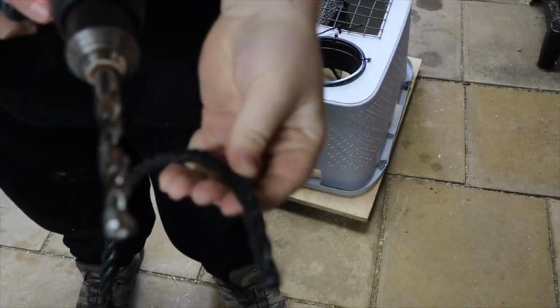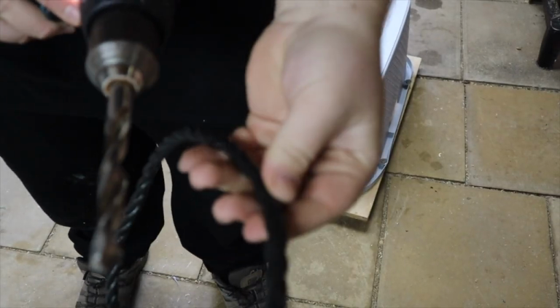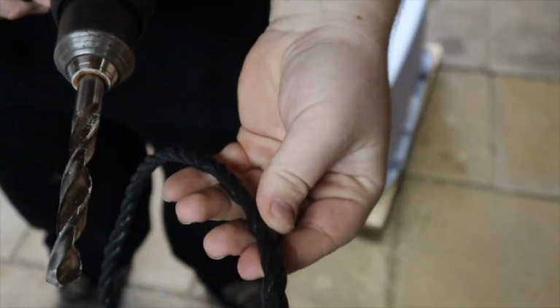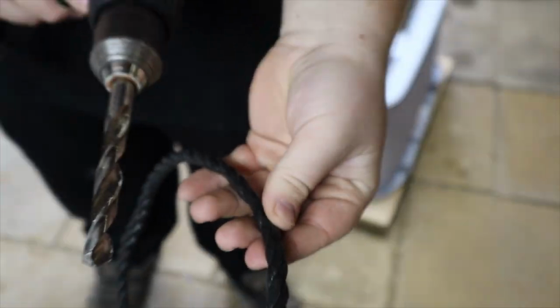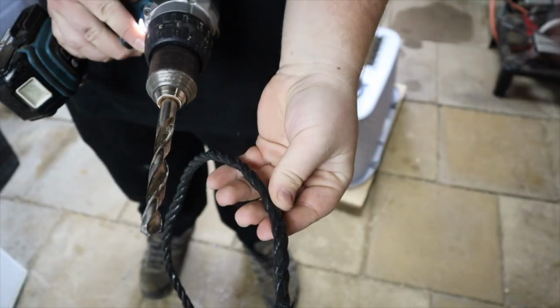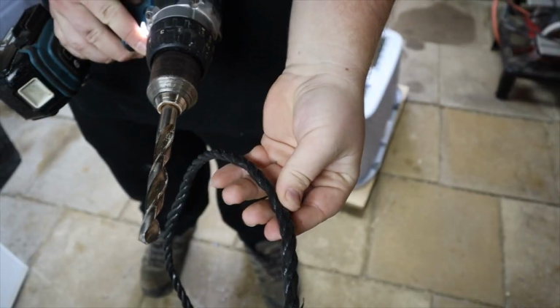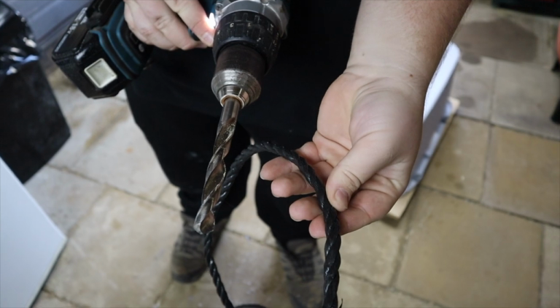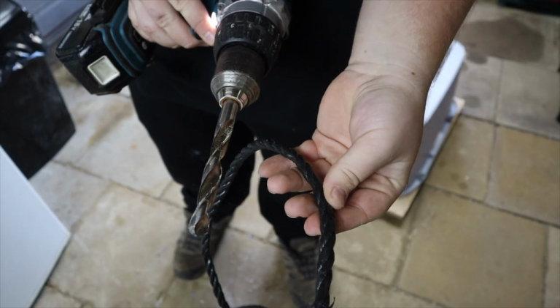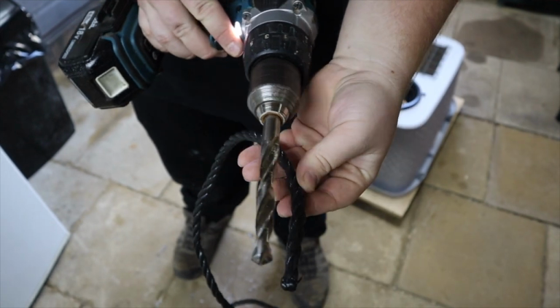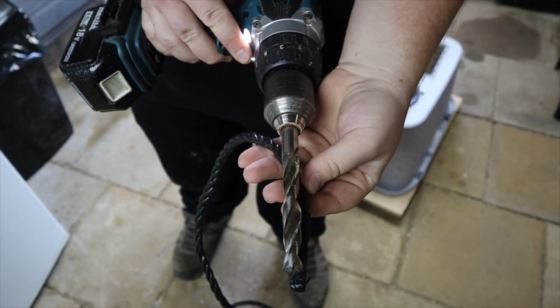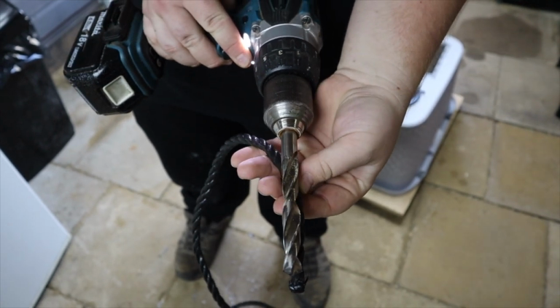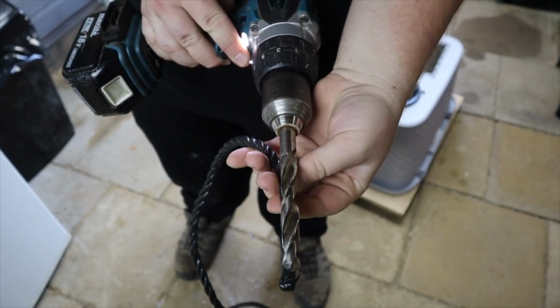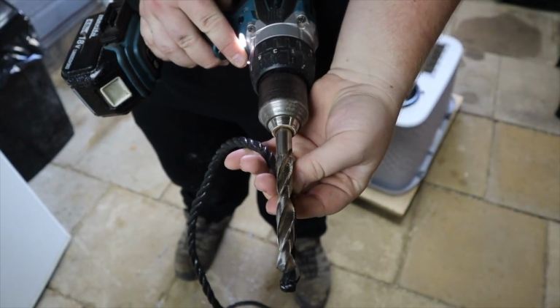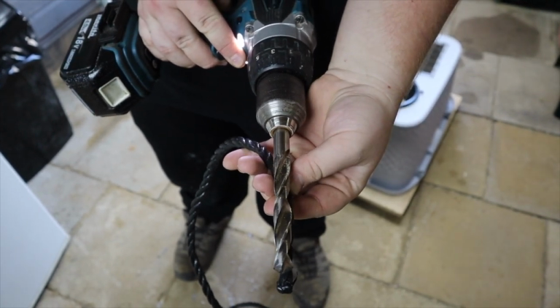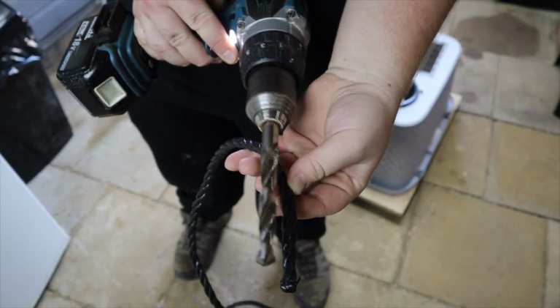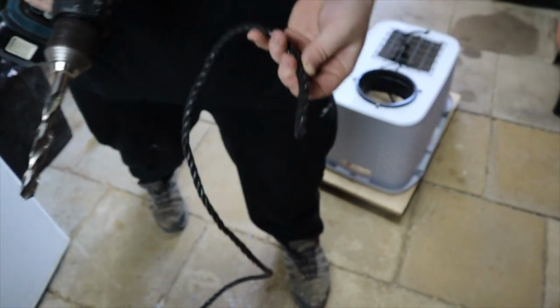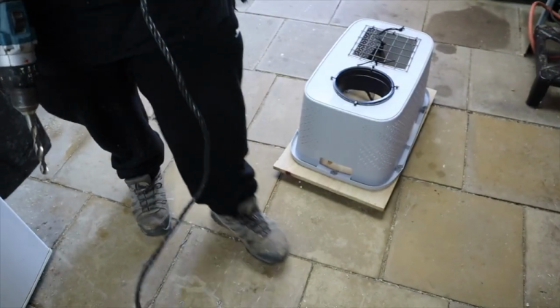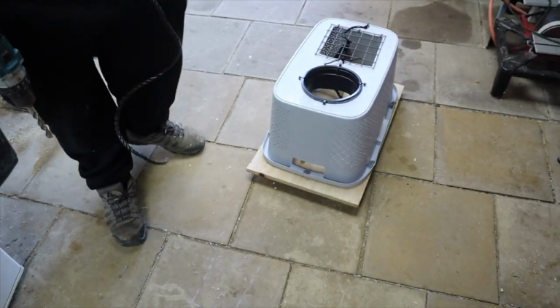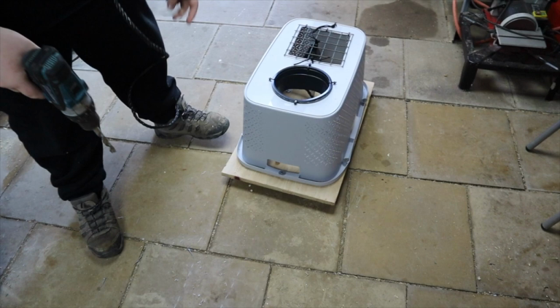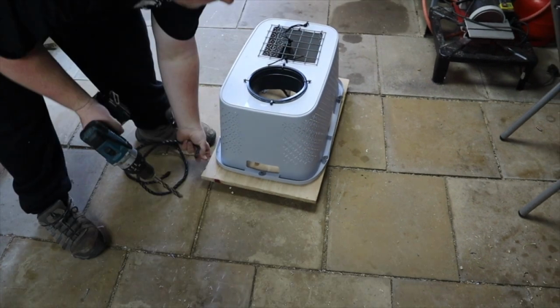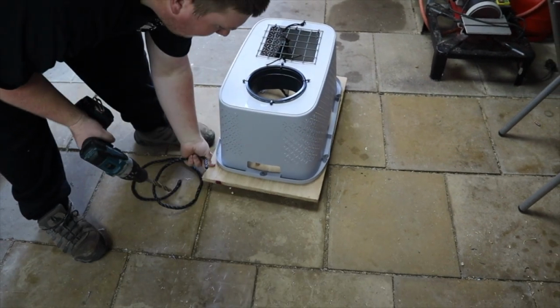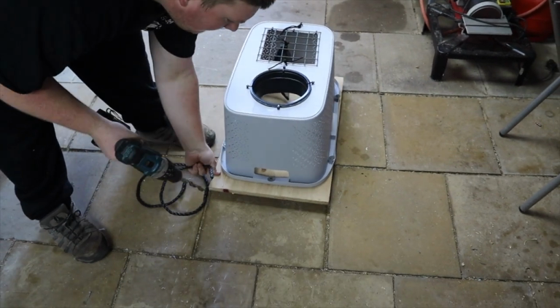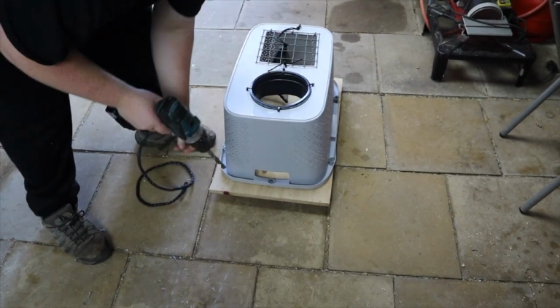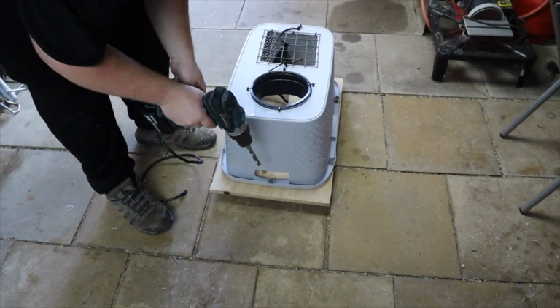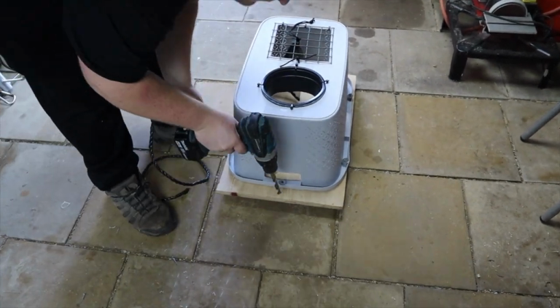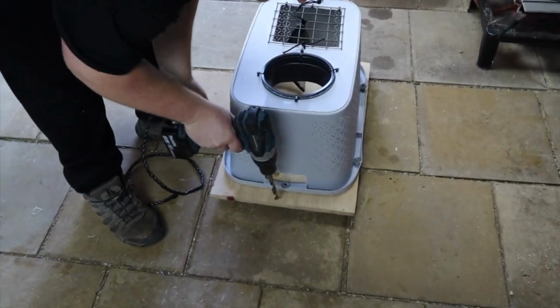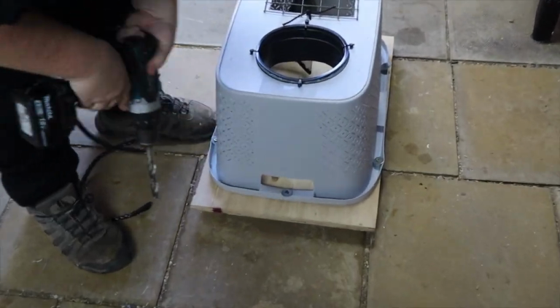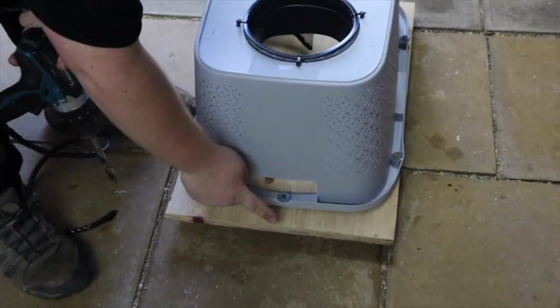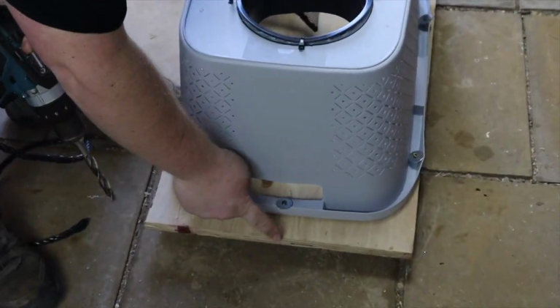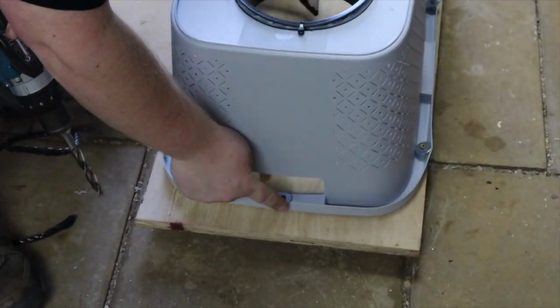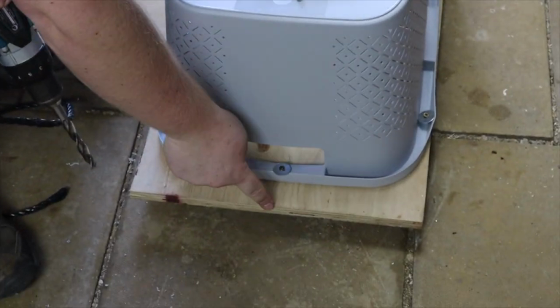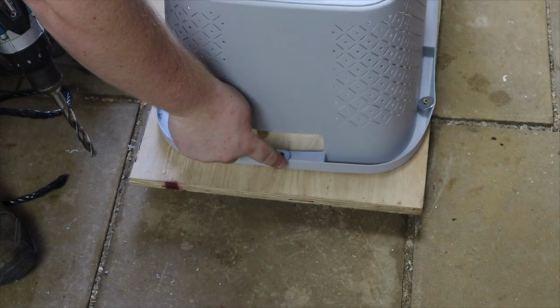It's now time to add our rope. We have demonstrated with a short piece - drilling a hole in the centre of our base, we can now tie off our rope.